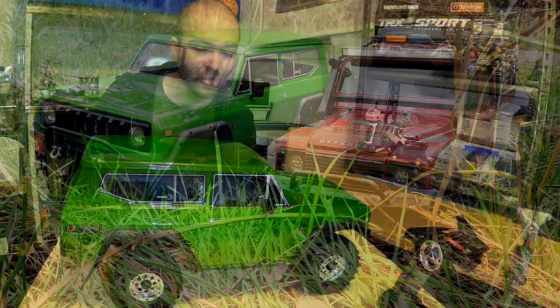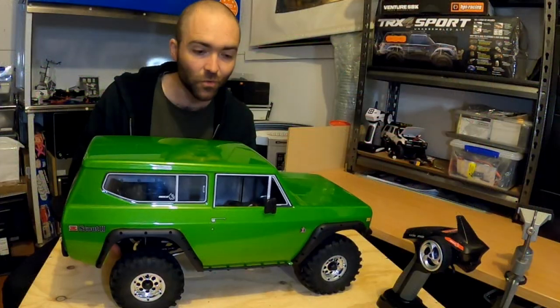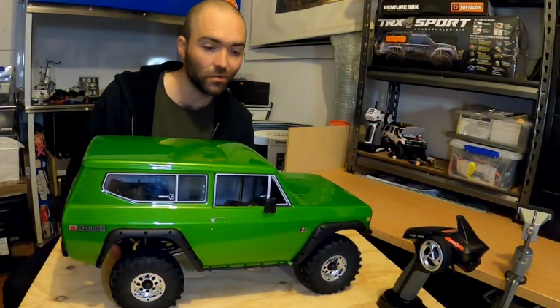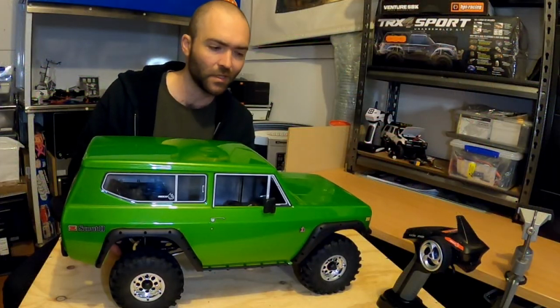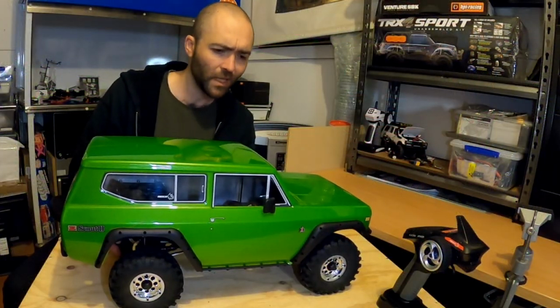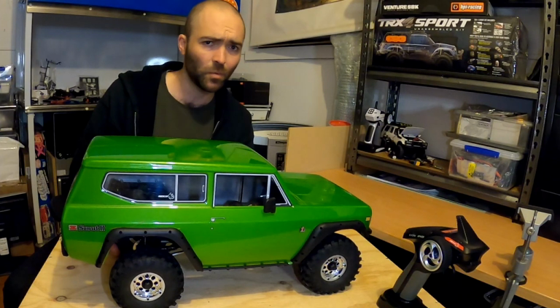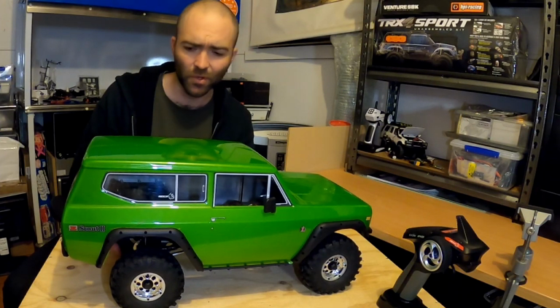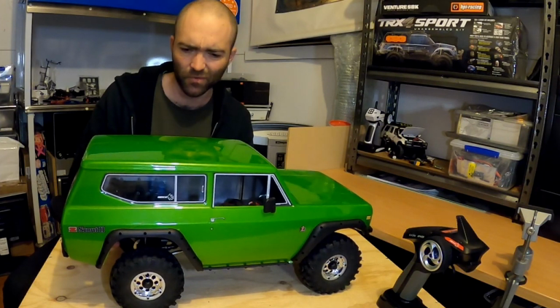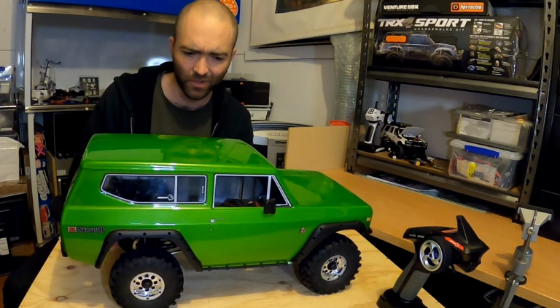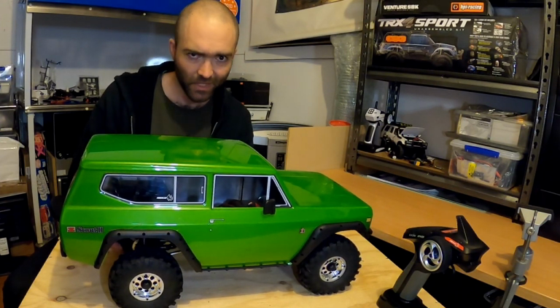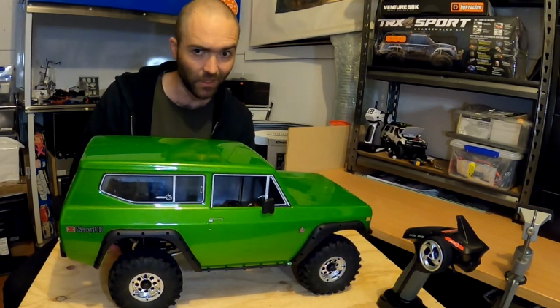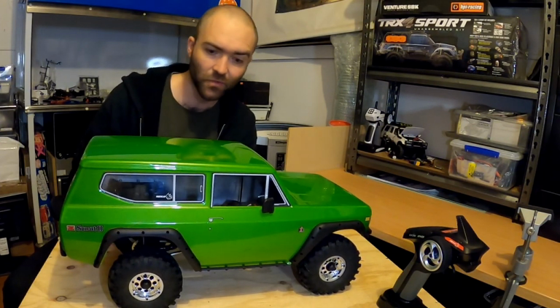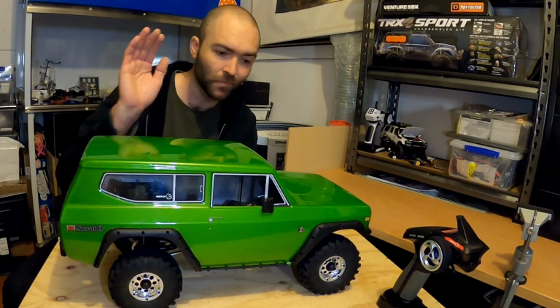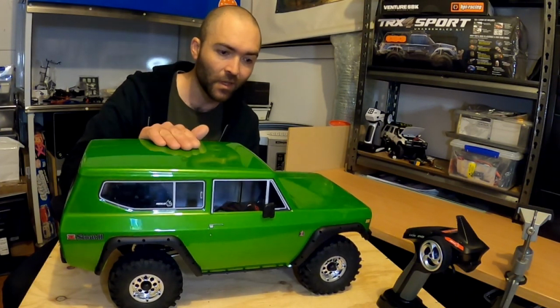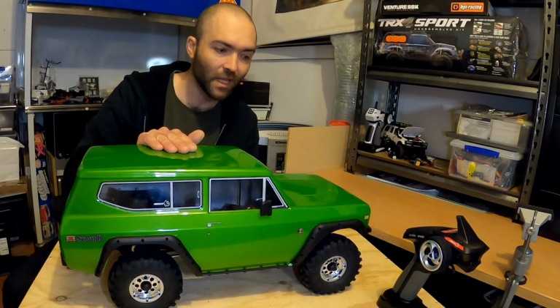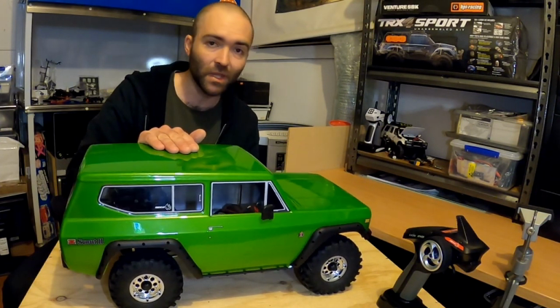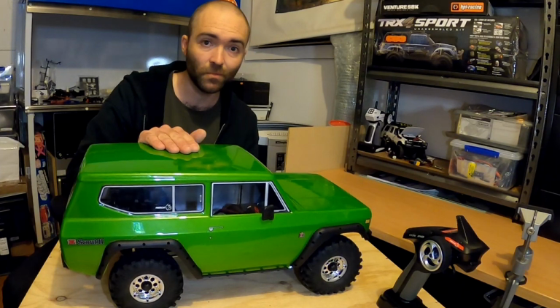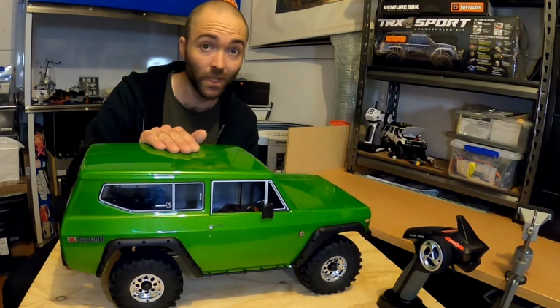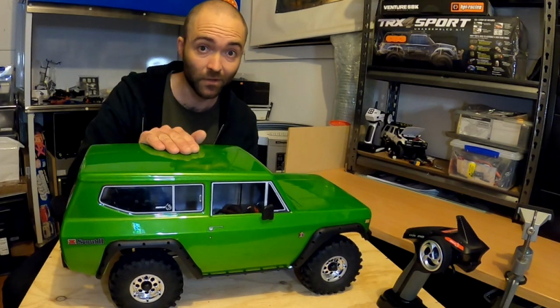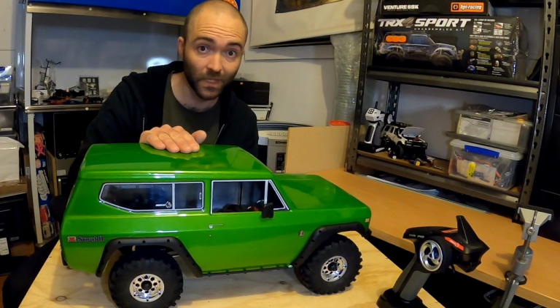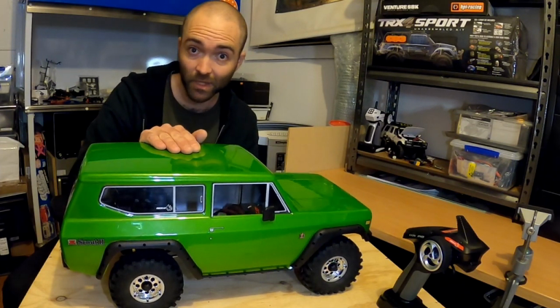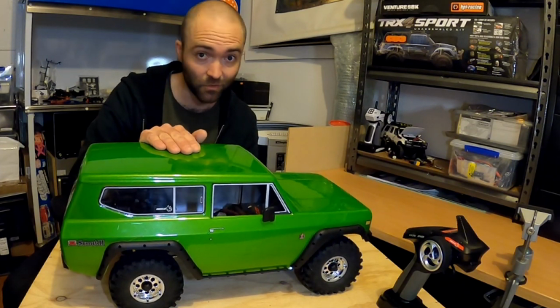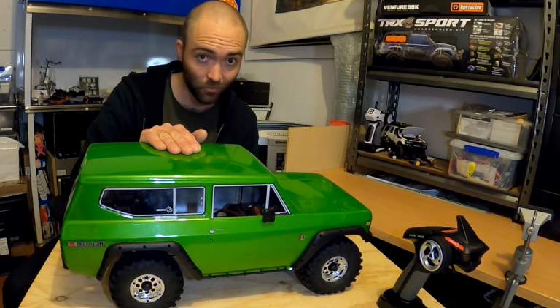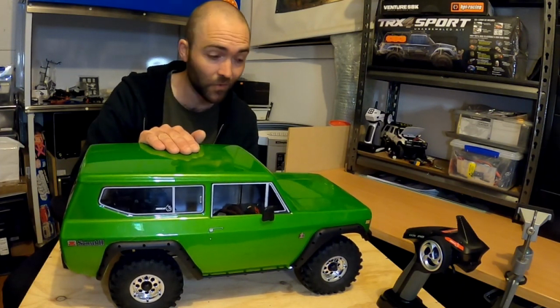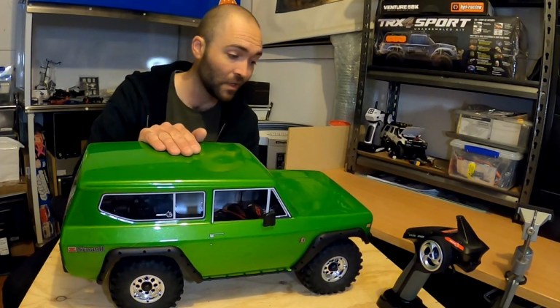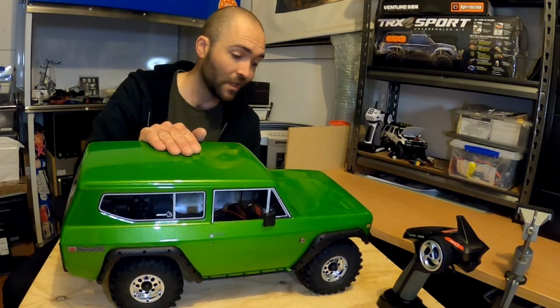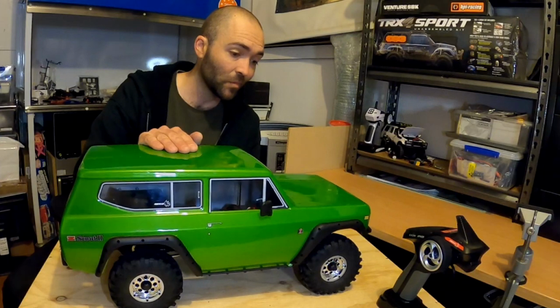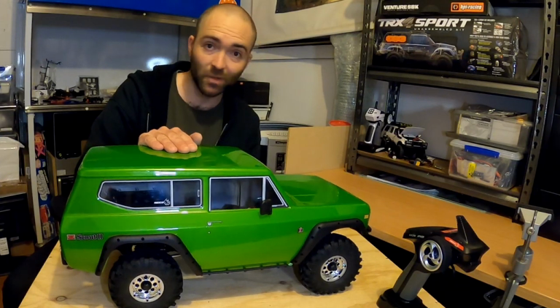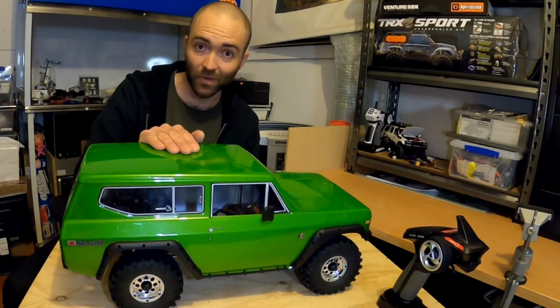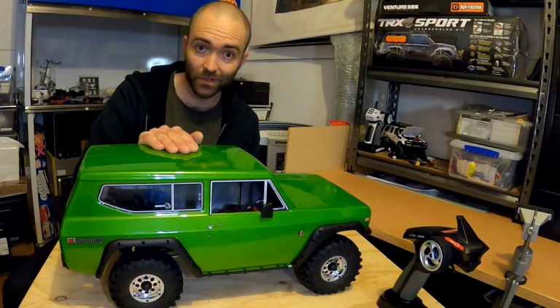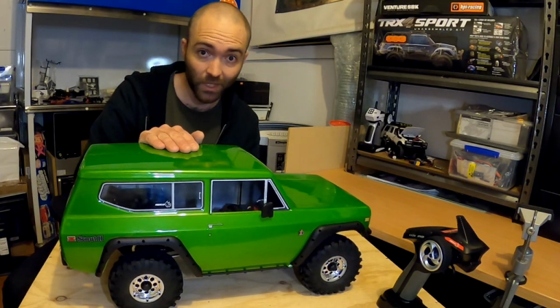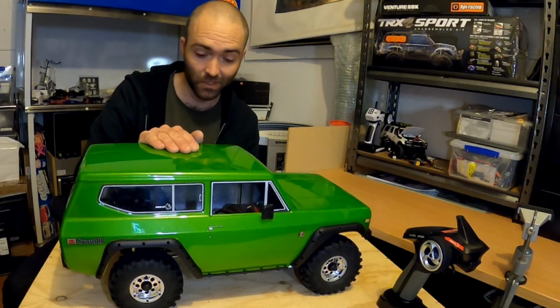But for a do-it-all rig that's really capable out of the box and for less money than a TRX-4 — Redcat Gen 8 V2. I really like it. This might be the 10th or 12th crawler I've owned, and it might be one of my very favorites.